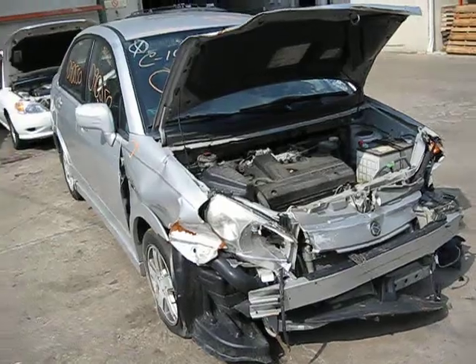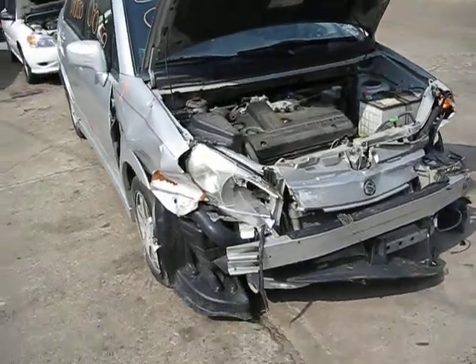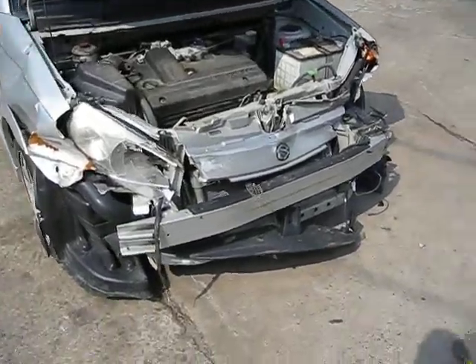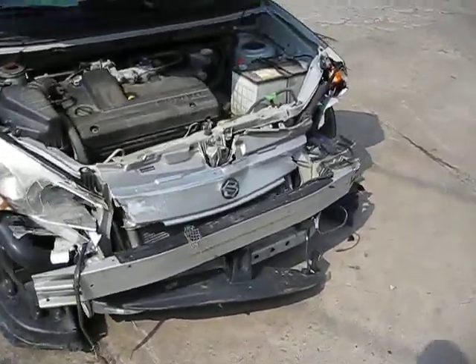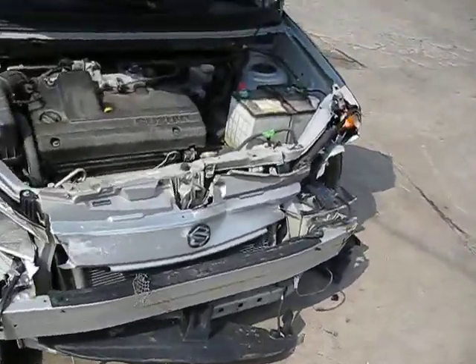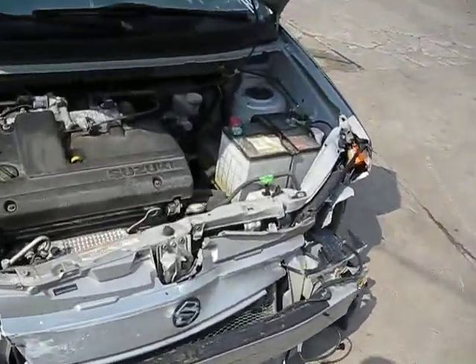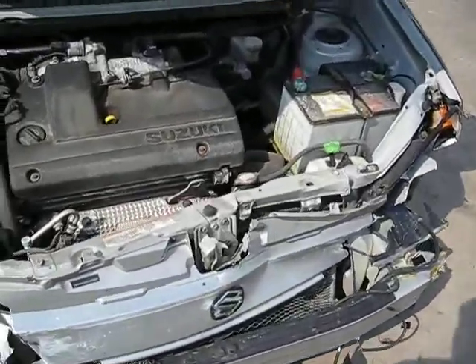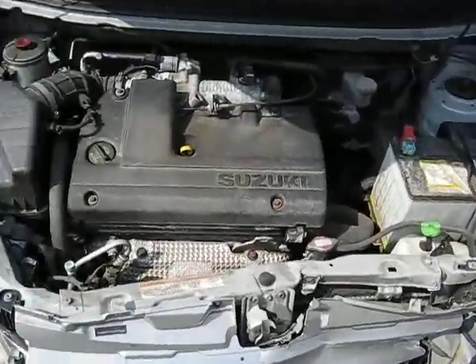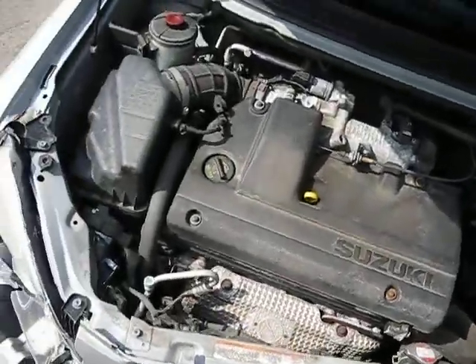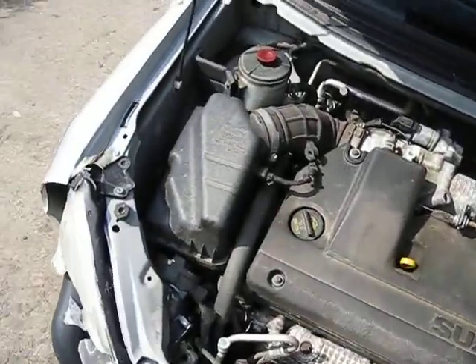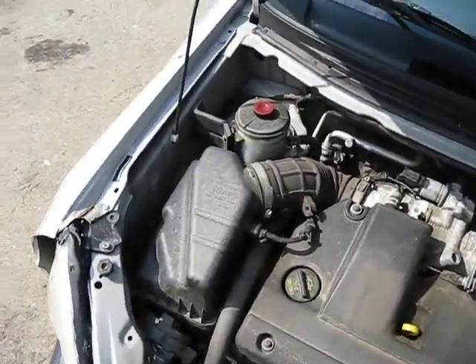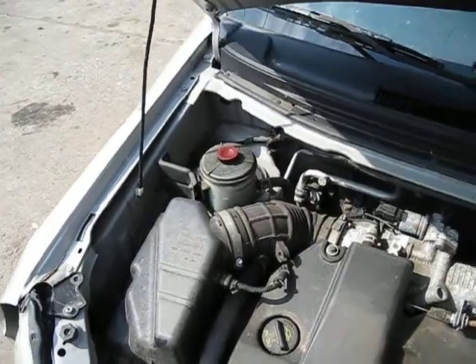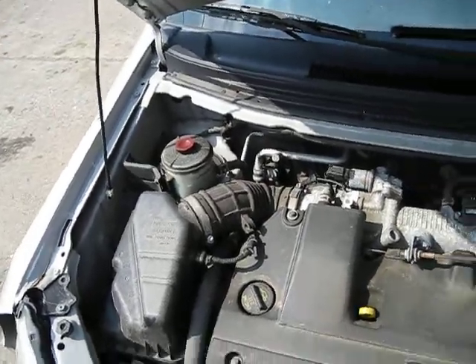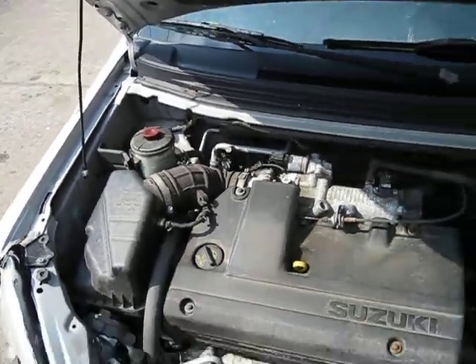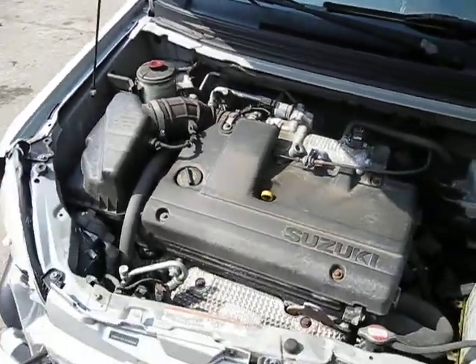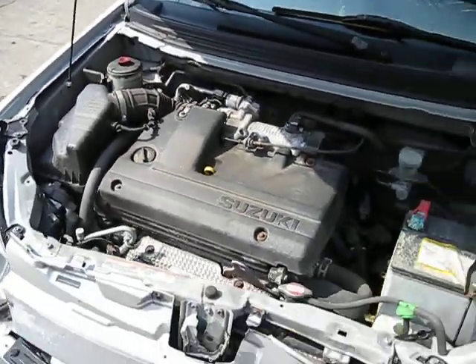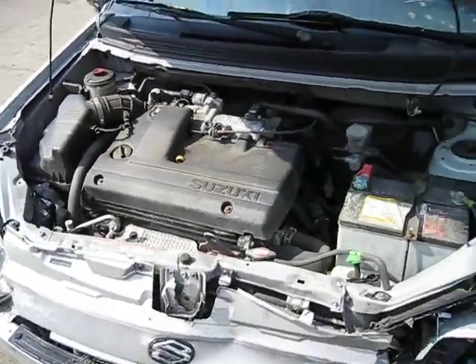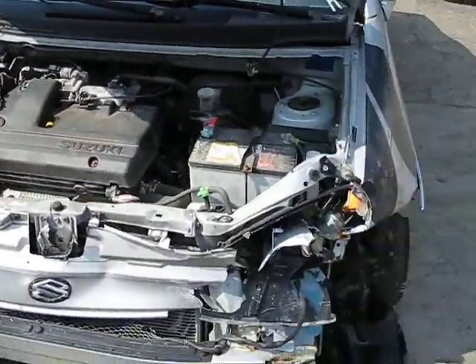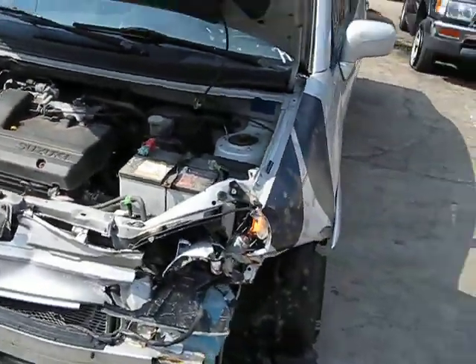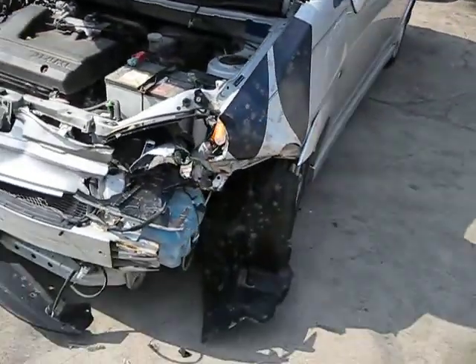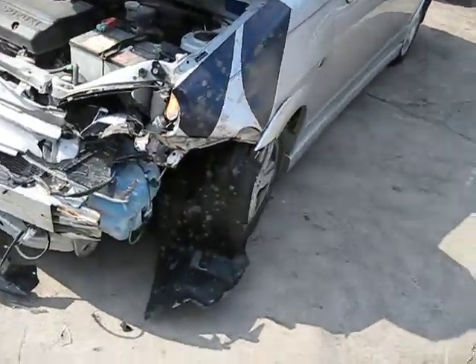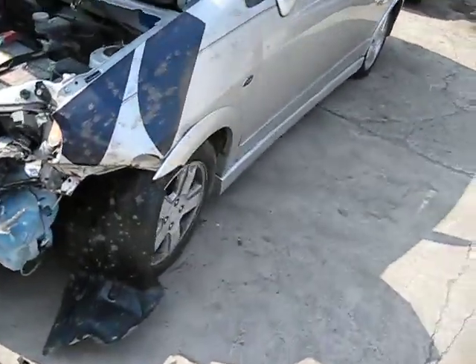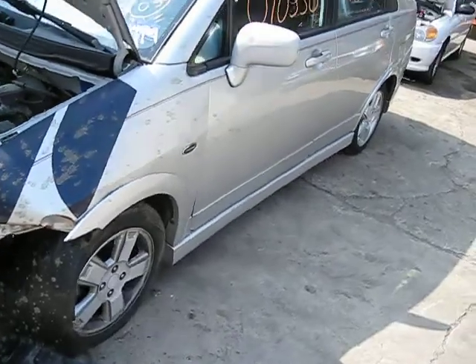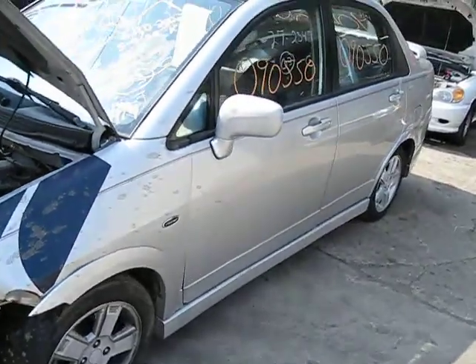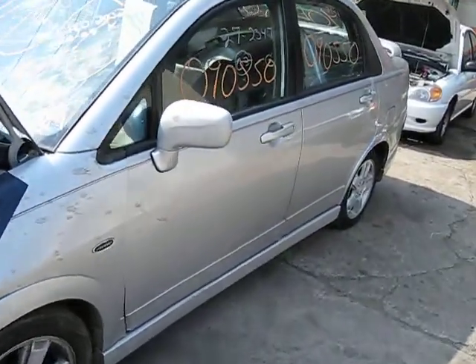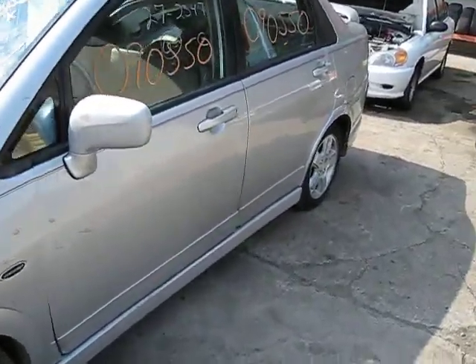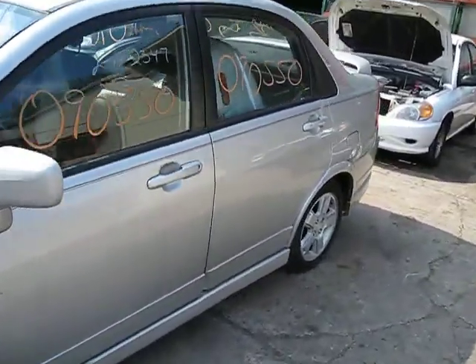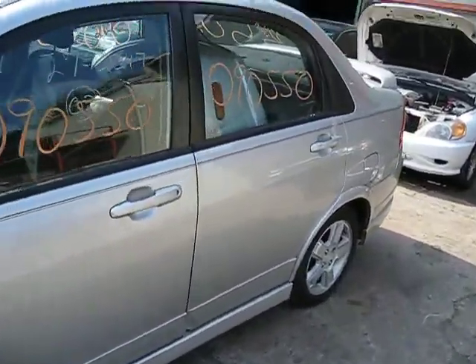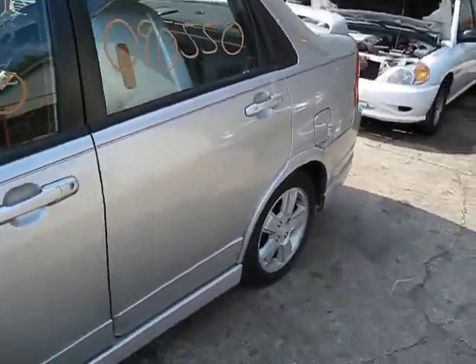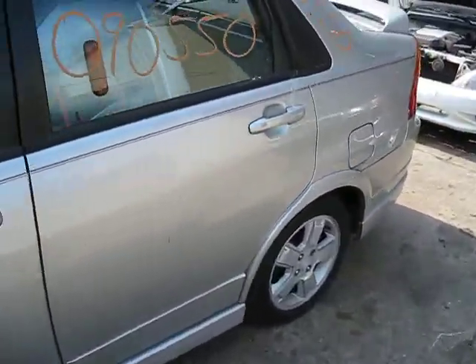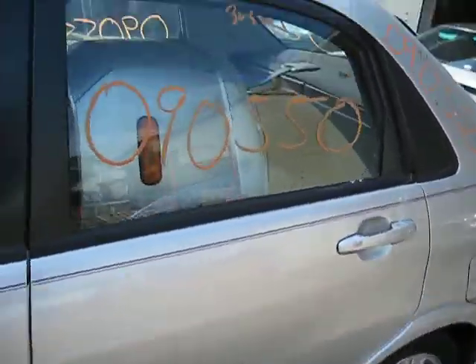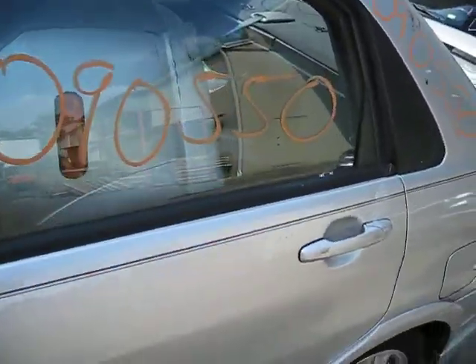Hello, and welcome to Tom Sporn Auto Parts video portion of our inventory. Here we have a 2003 Suzuki Aerio. This vehicle is a 2.0 liter automatic and is front wheel drive. It also has California emissions.